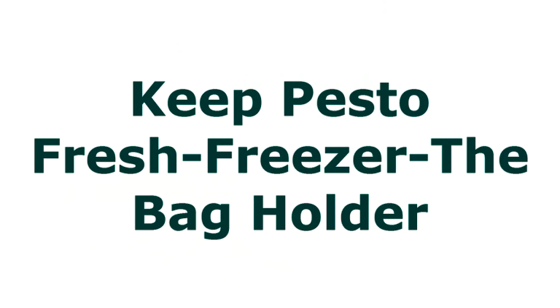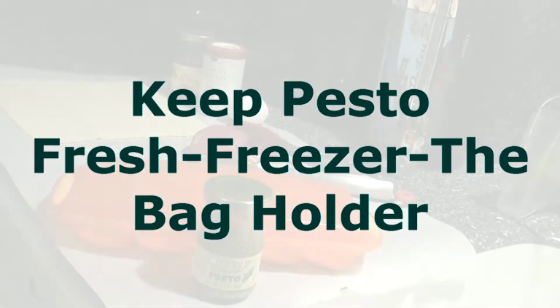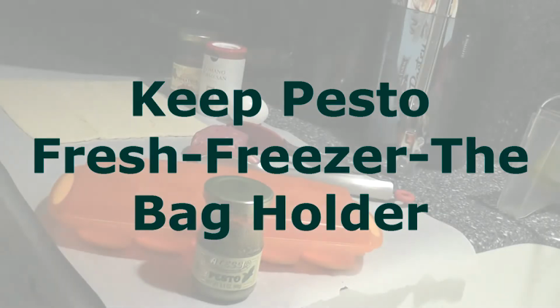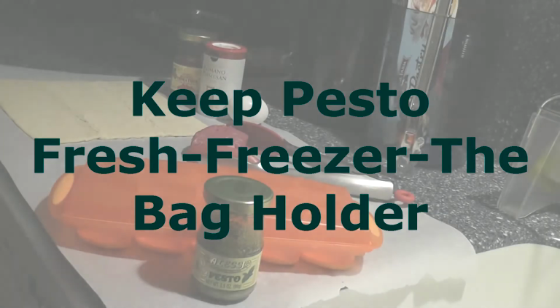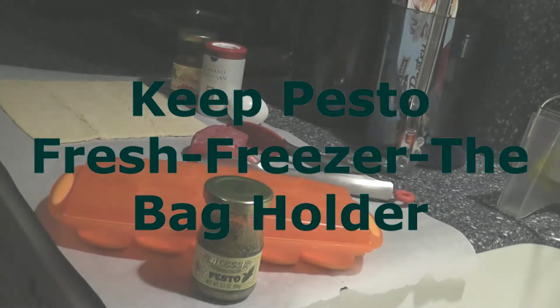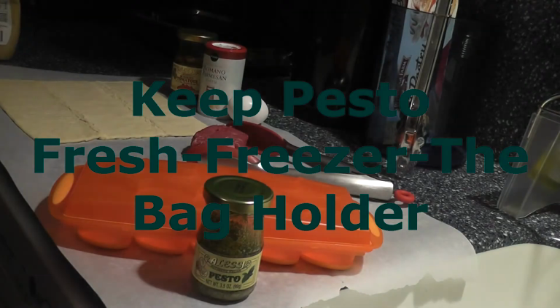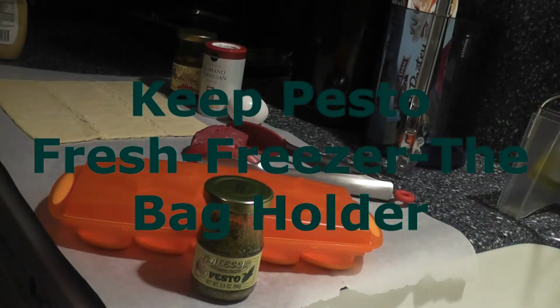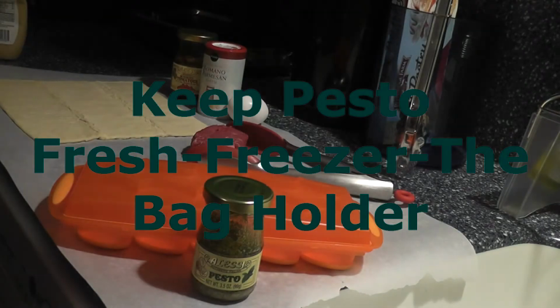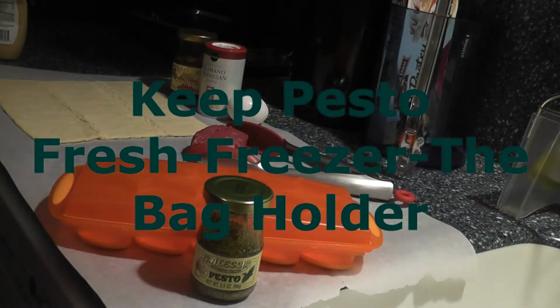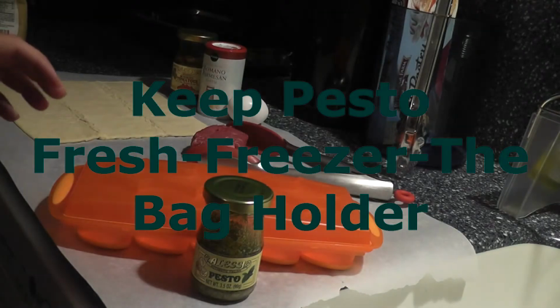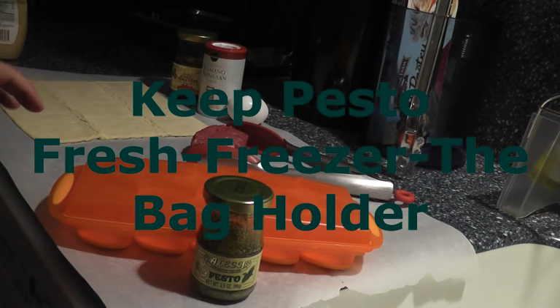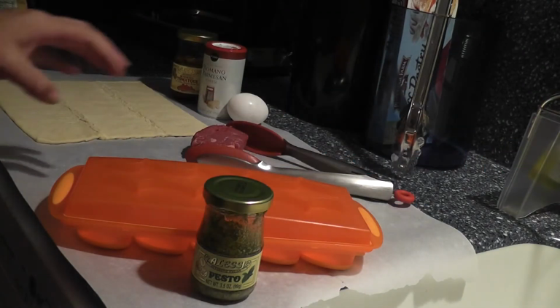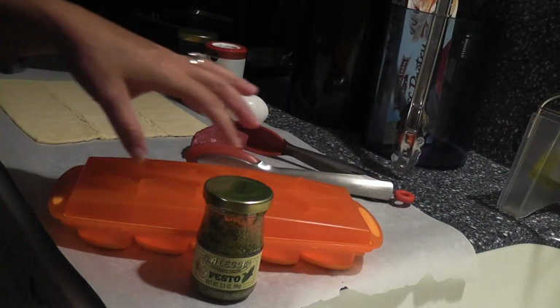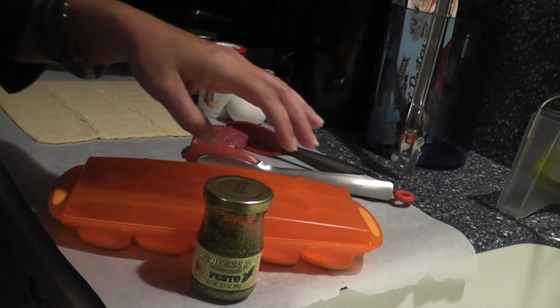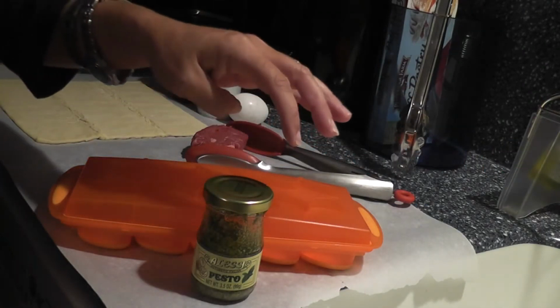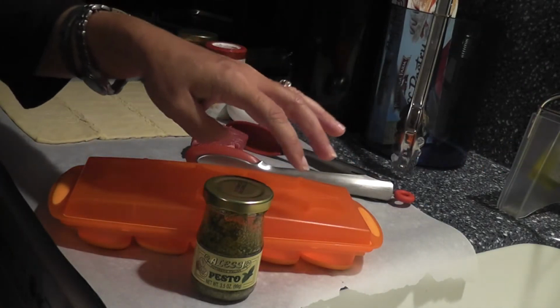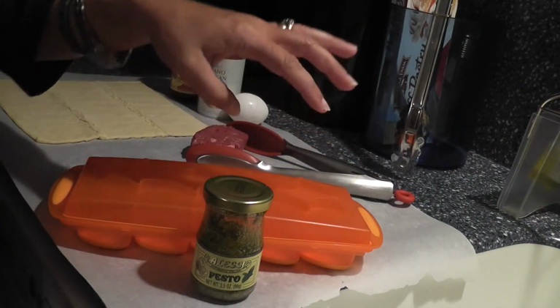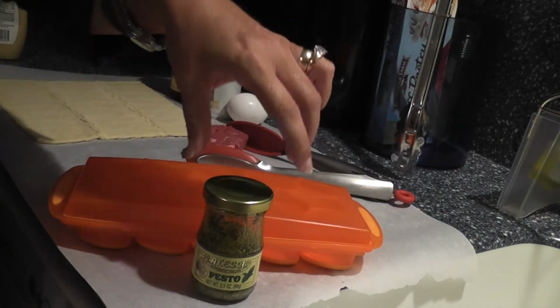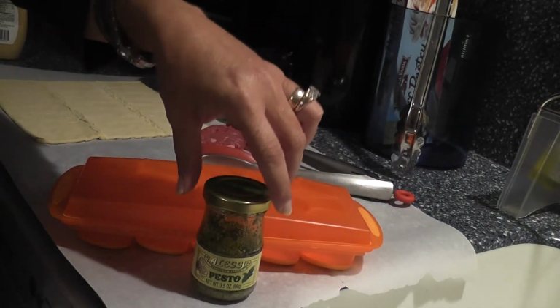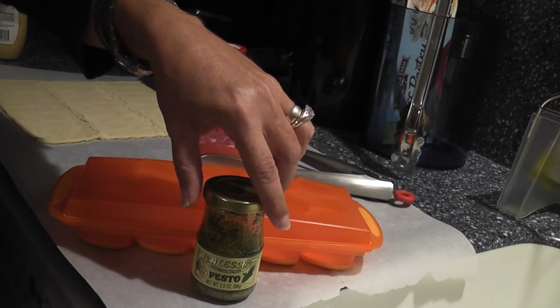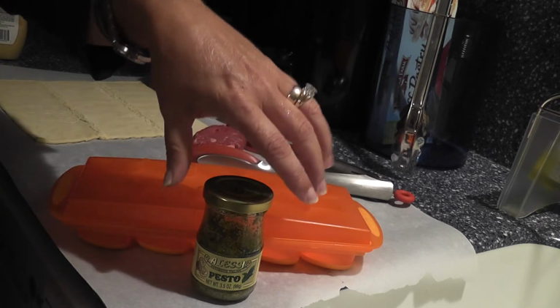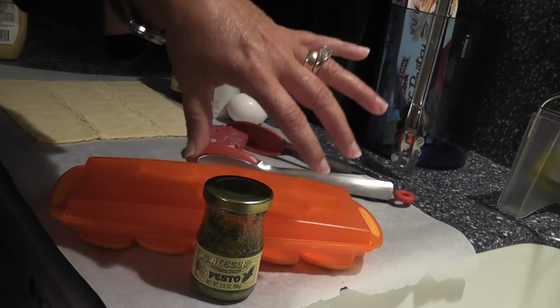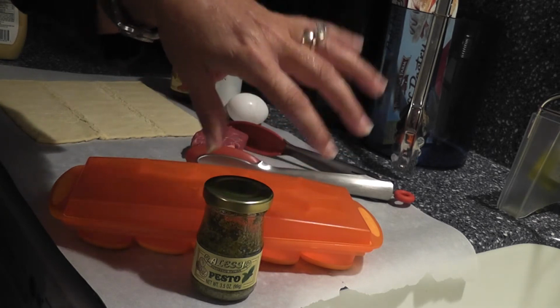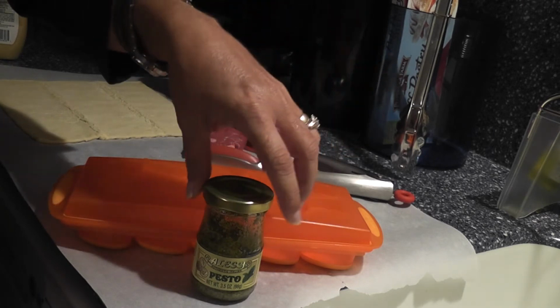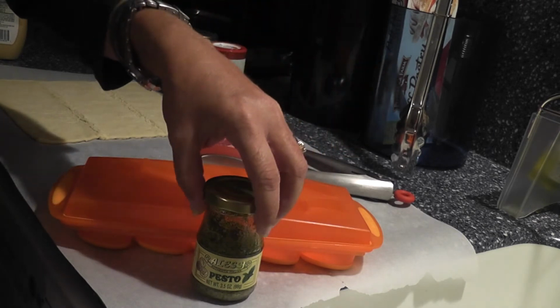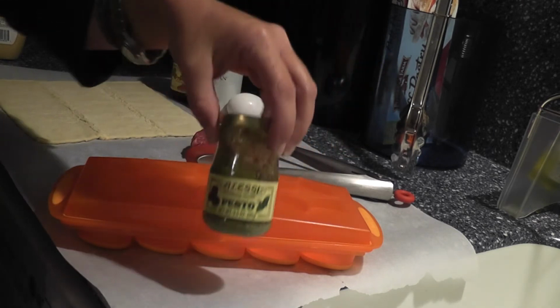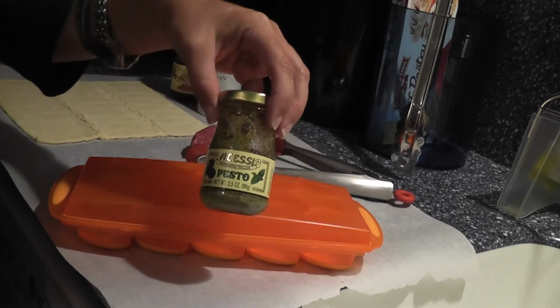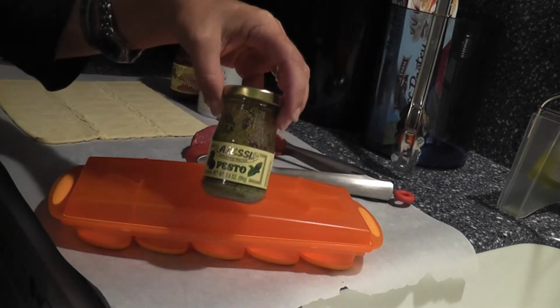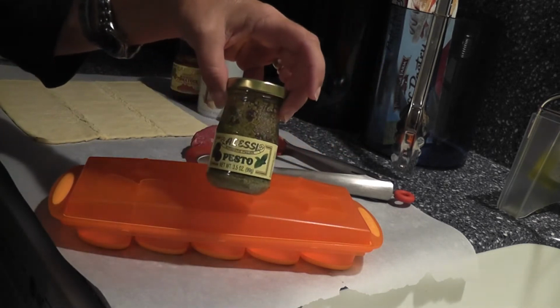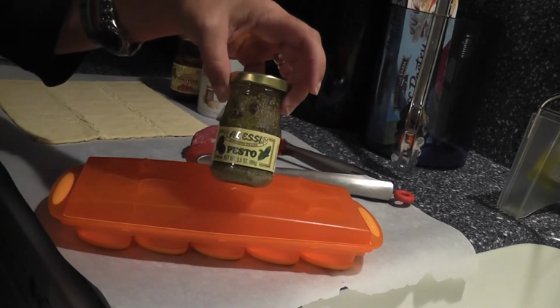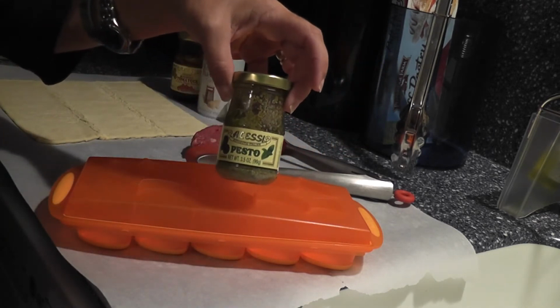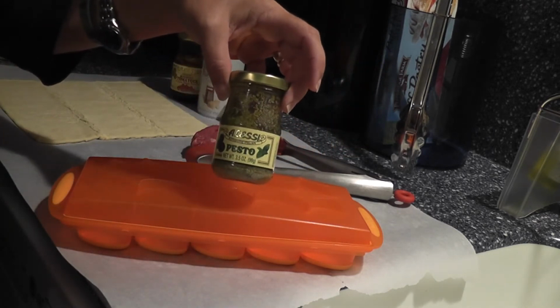It's Kara with the Bag Holder. Please subscribe to our channel and don't forget to tell everyone you know about it. I'm going to give you a pesto tip.